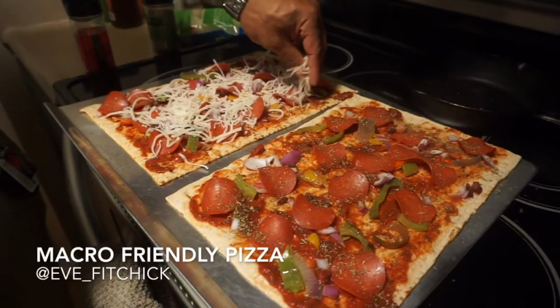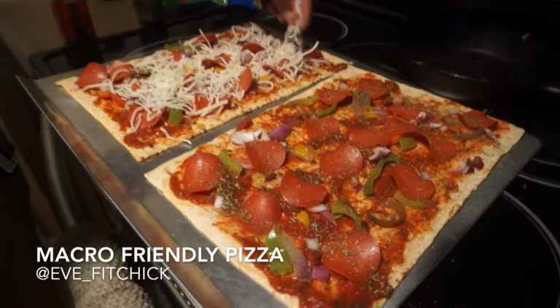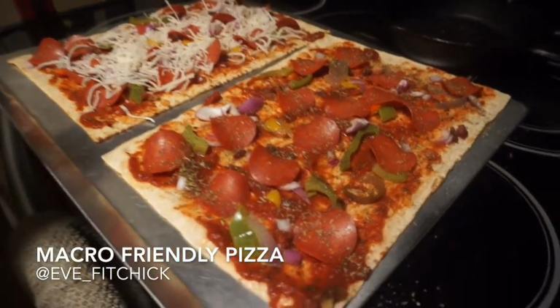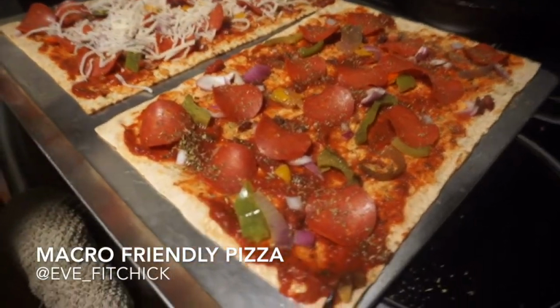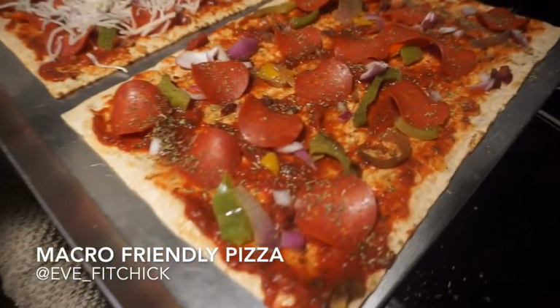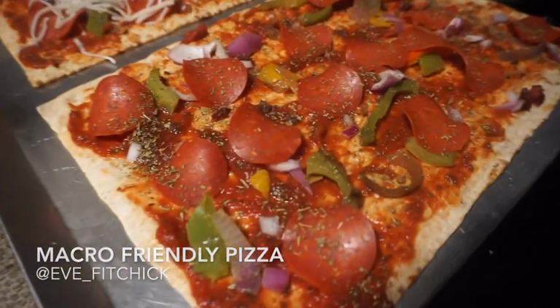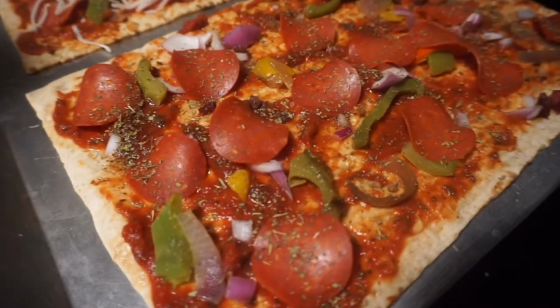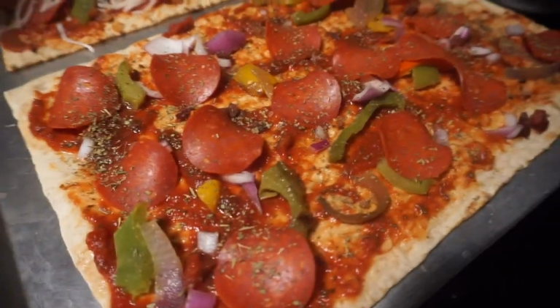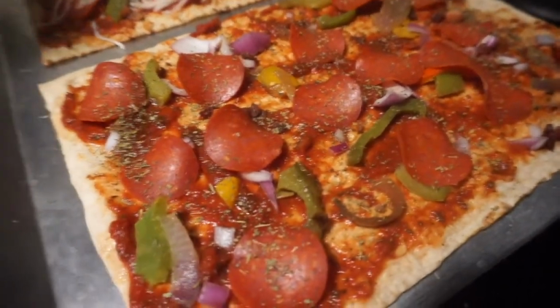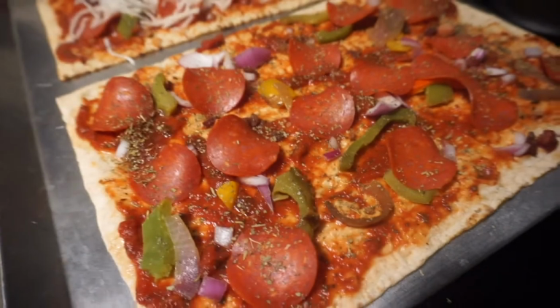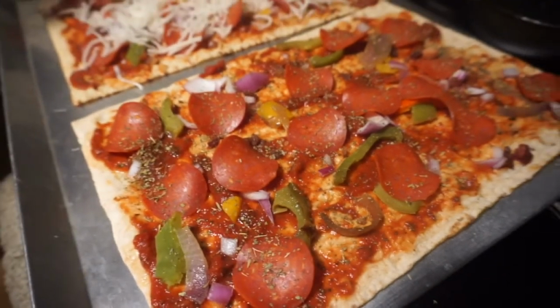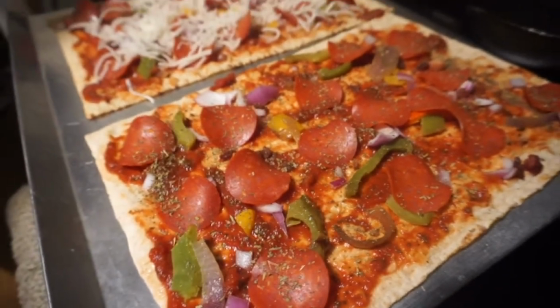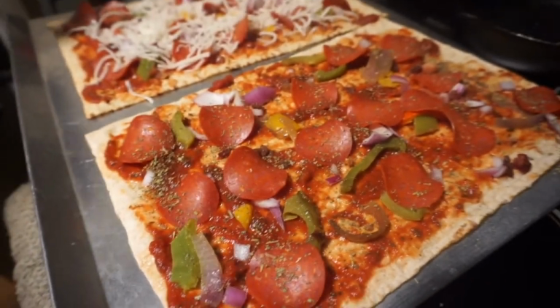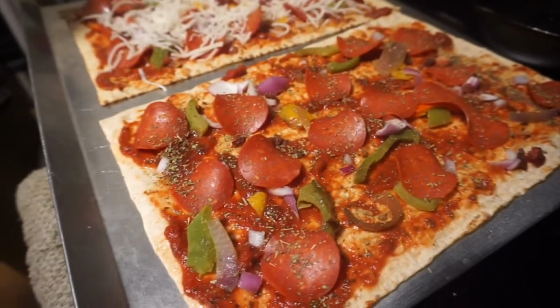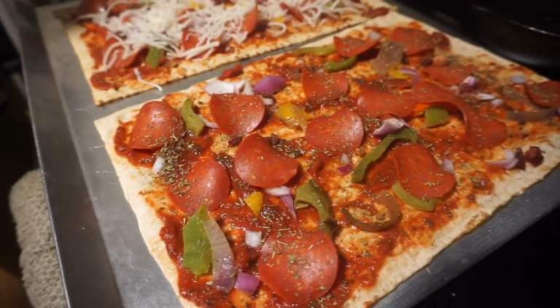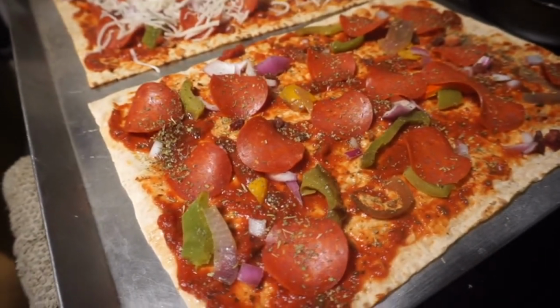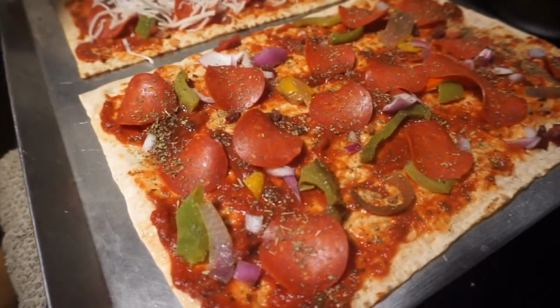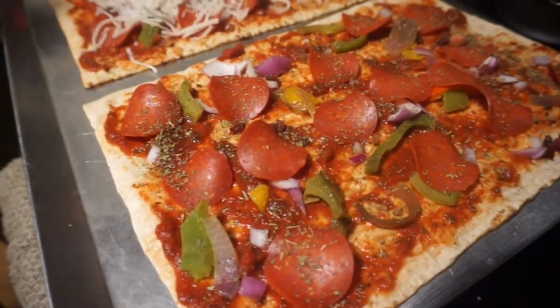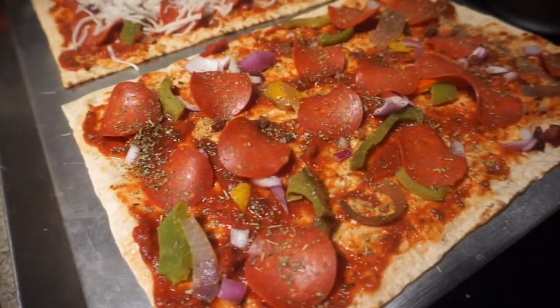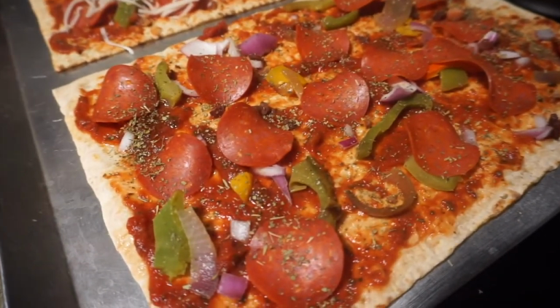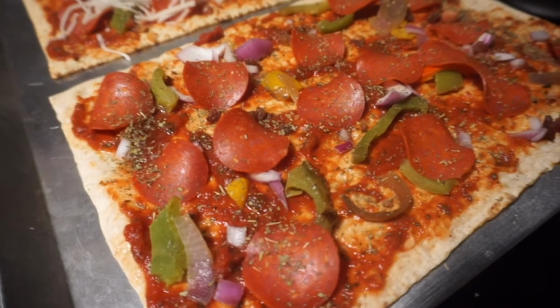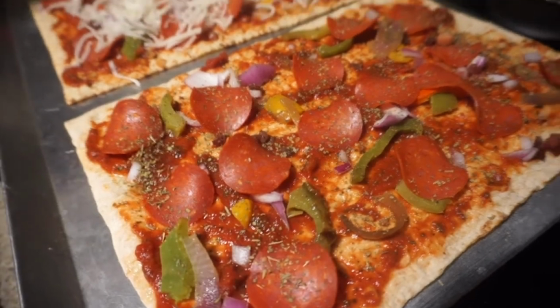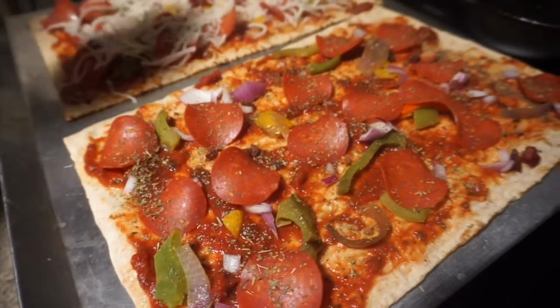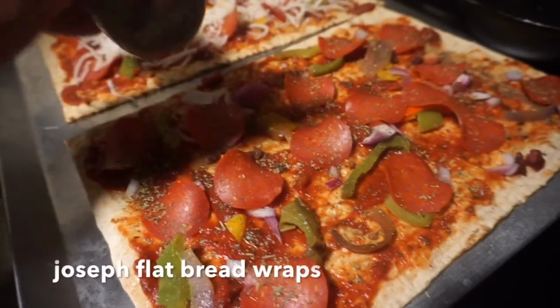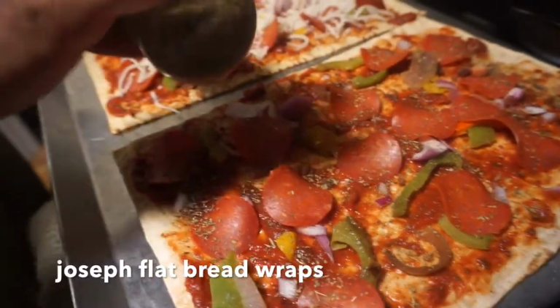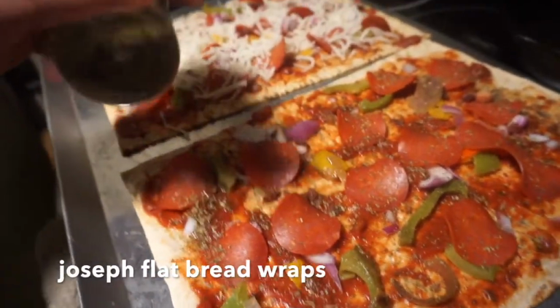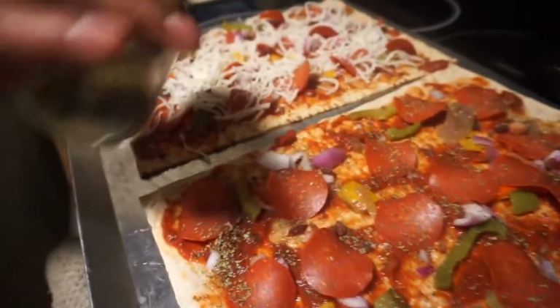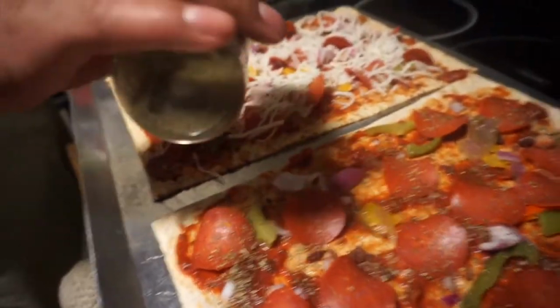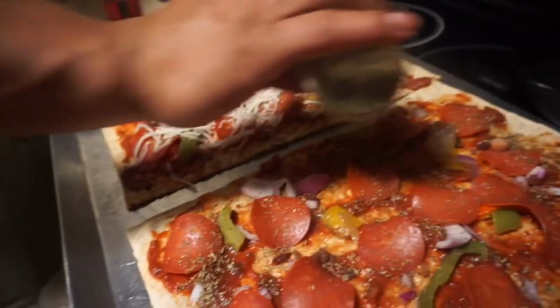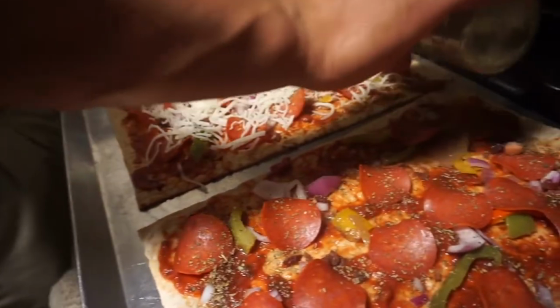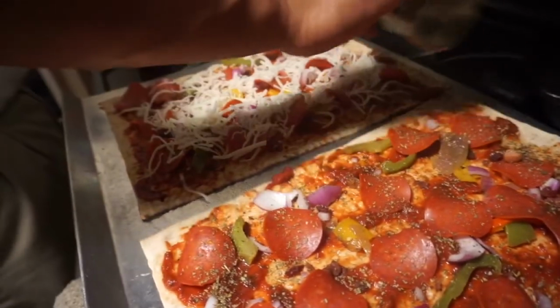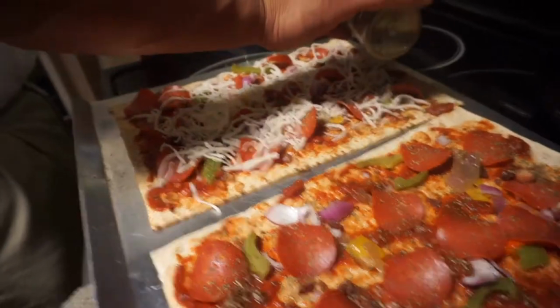So here we are making some pizzas. We started with the Joseph flatbread. We did a half a cup of marinara. These are turkey pepperoni, sauteed peppers and onions, and then Italian seasoning and crushed red pepper.